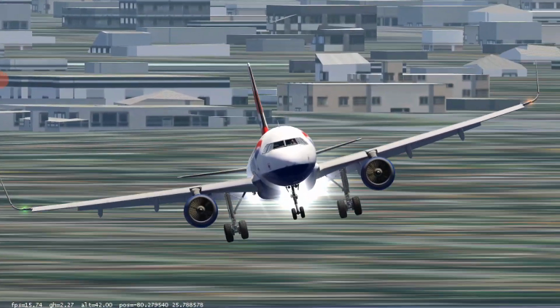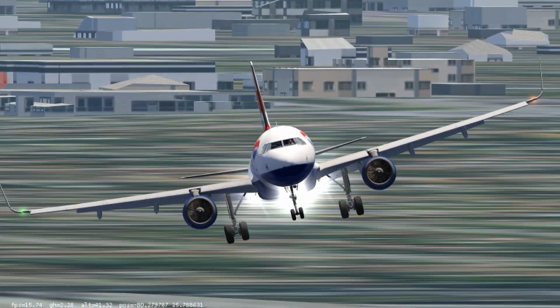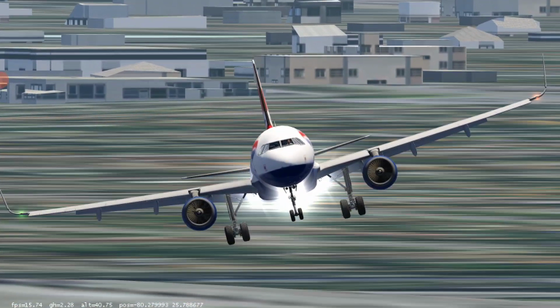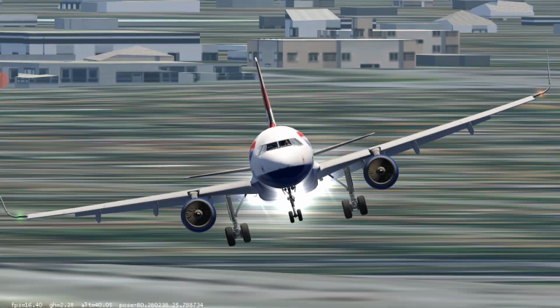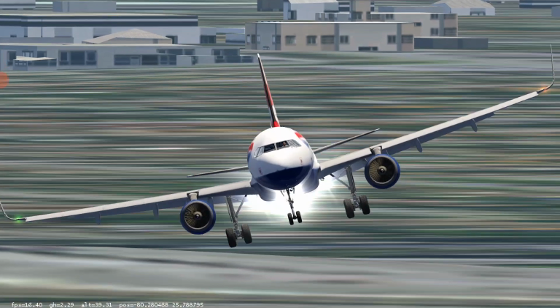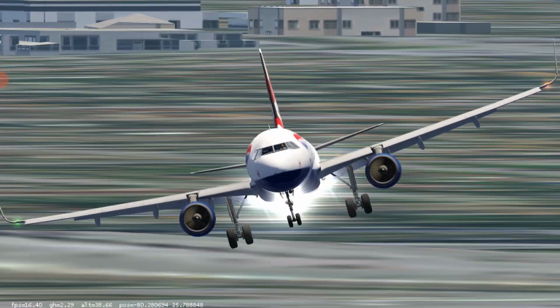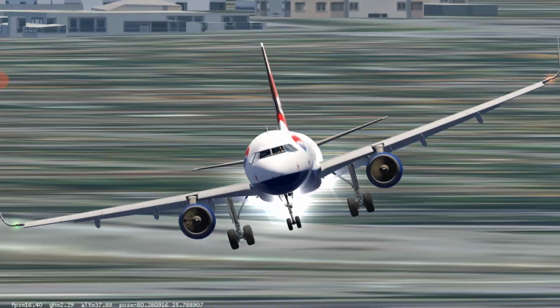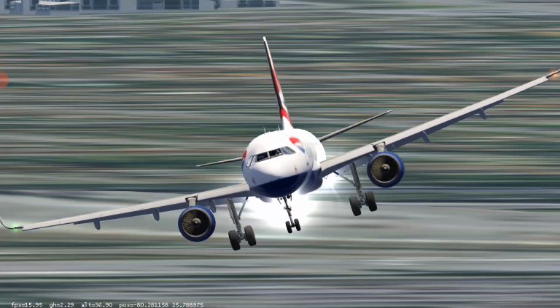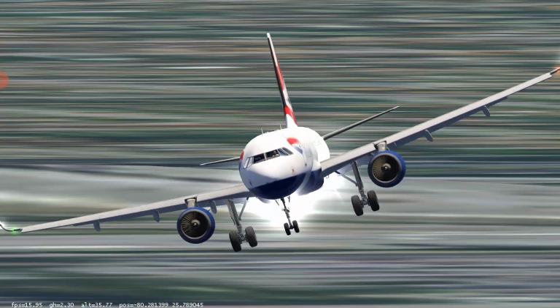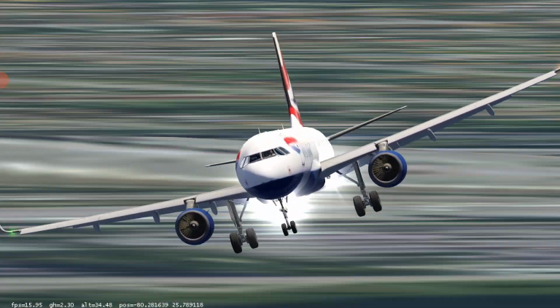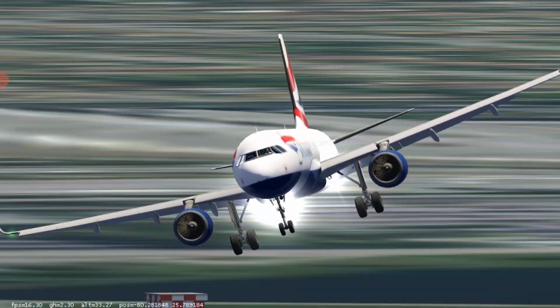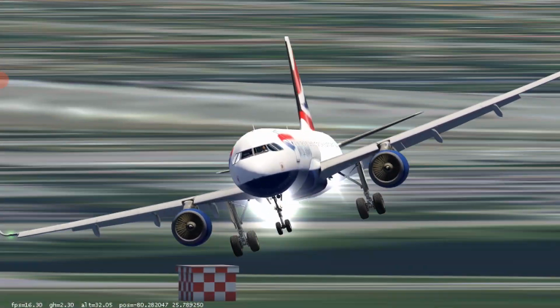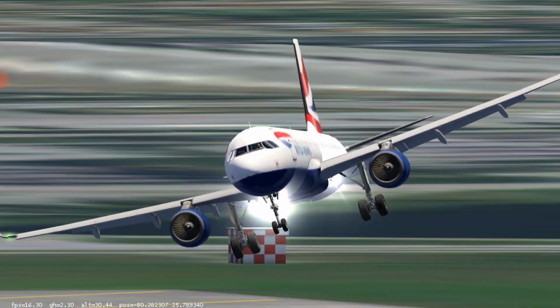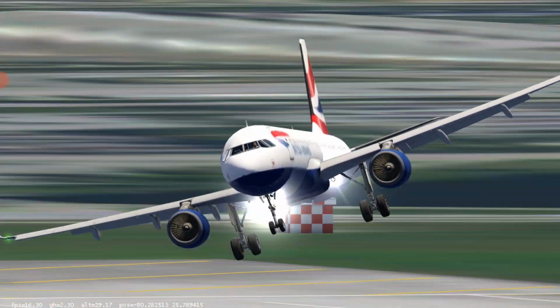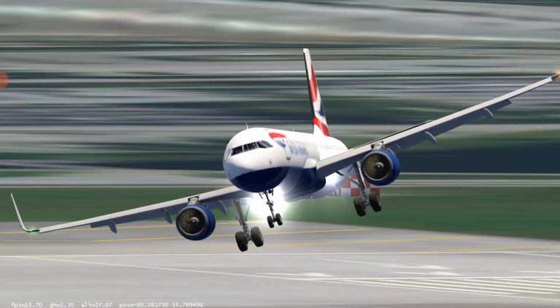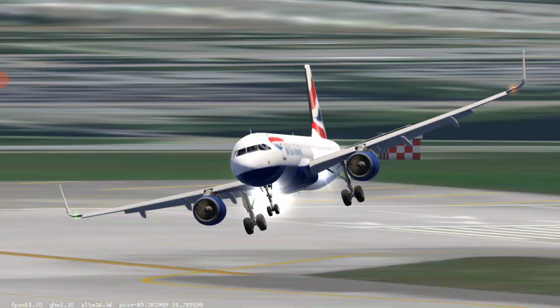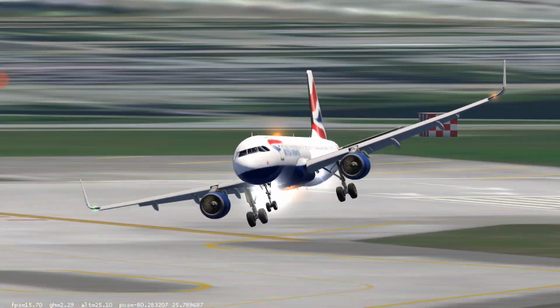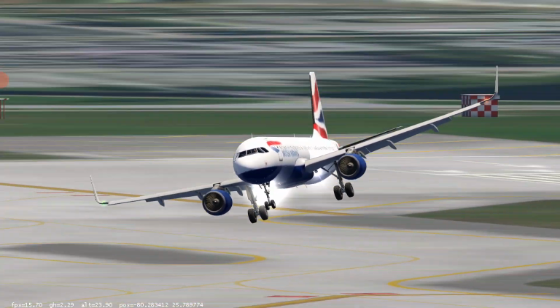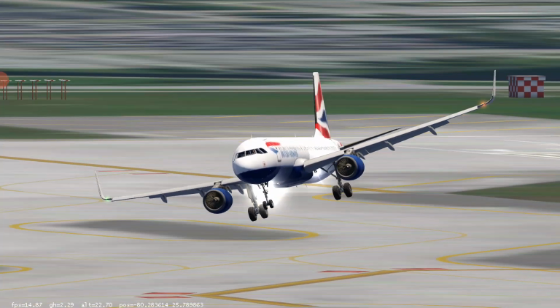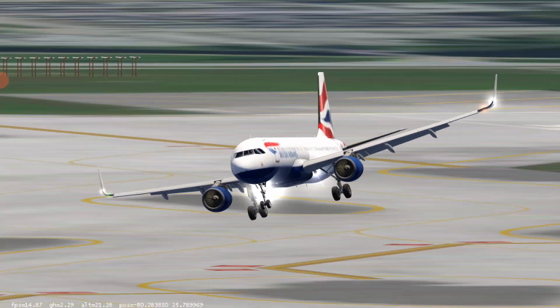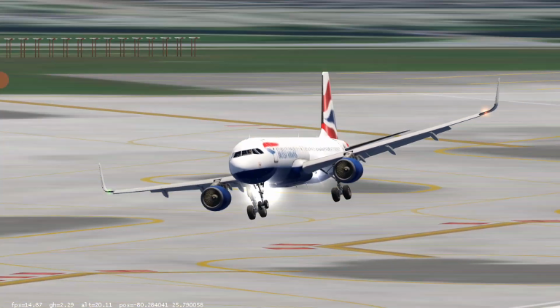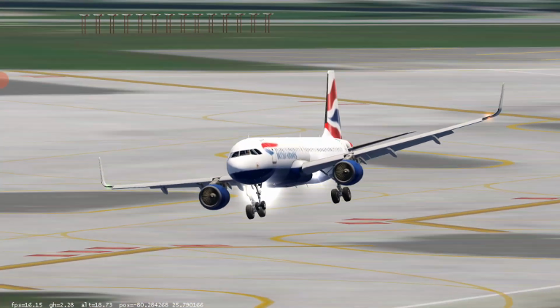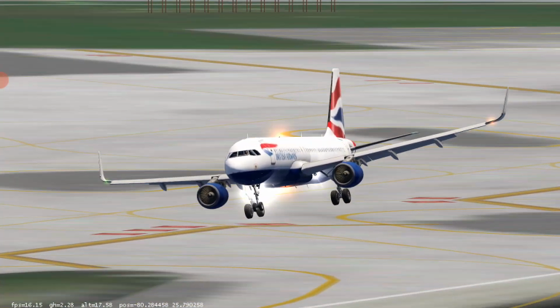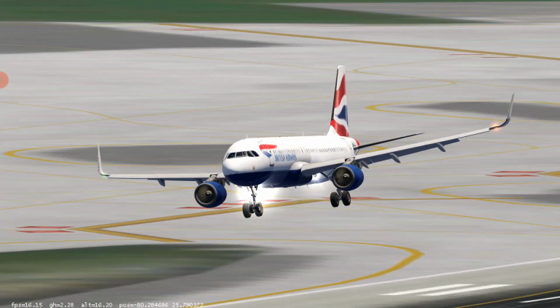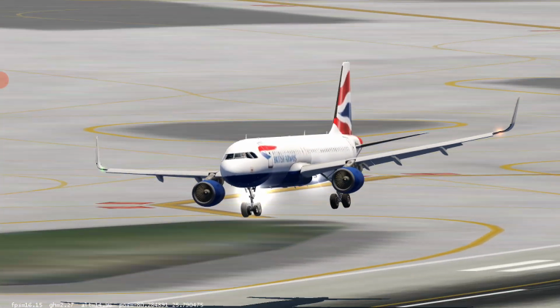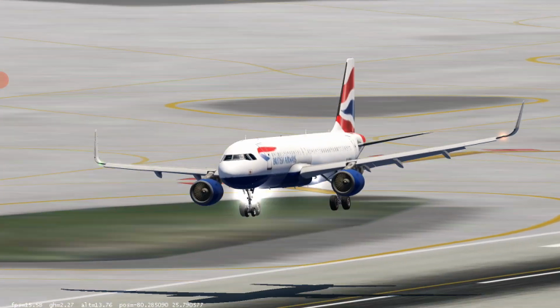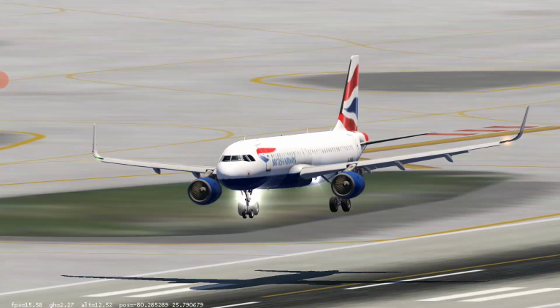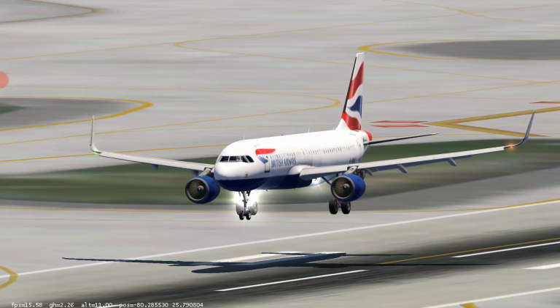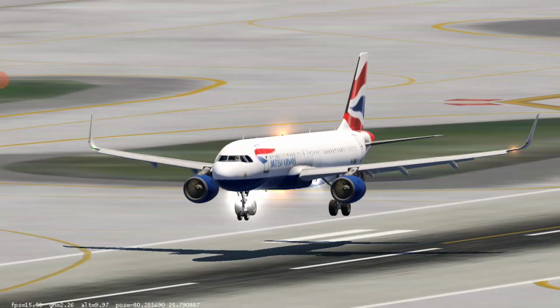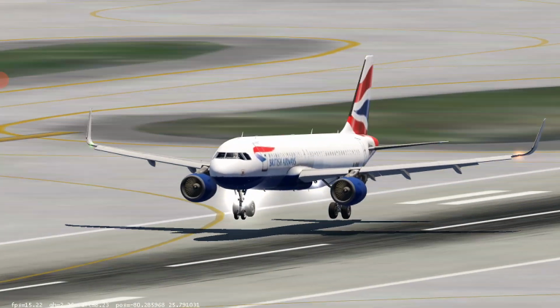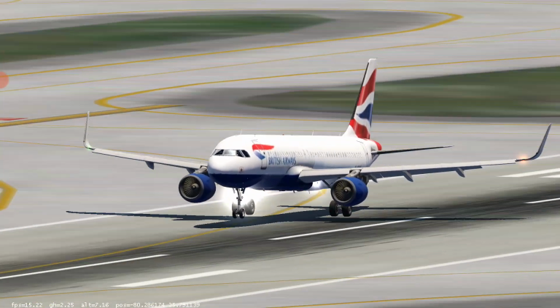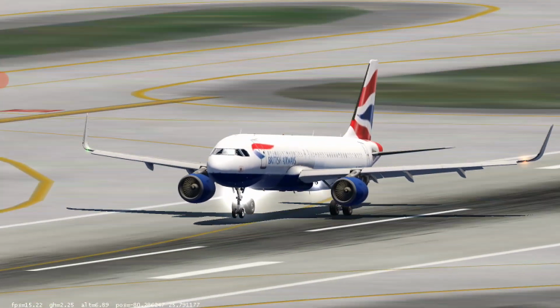Southwest 3353, company ahead is a right turn eastbound, maintain business operation with him. Turn right heading 130, runway 31 center, cleared for takeoff. Heading 130, takeoff runway 31 center, Southwest 3353, welcome.